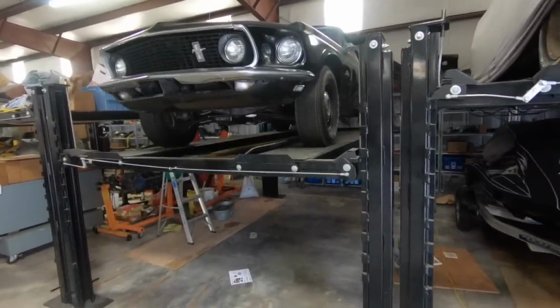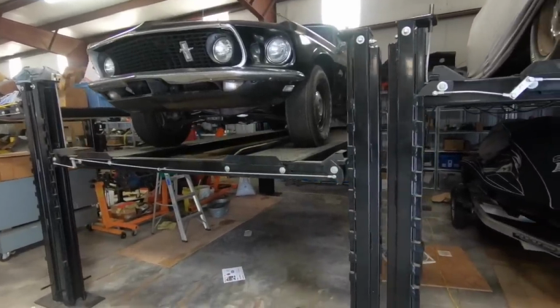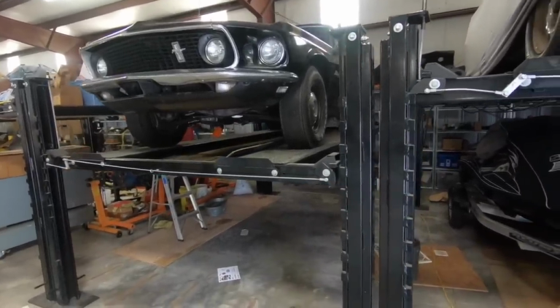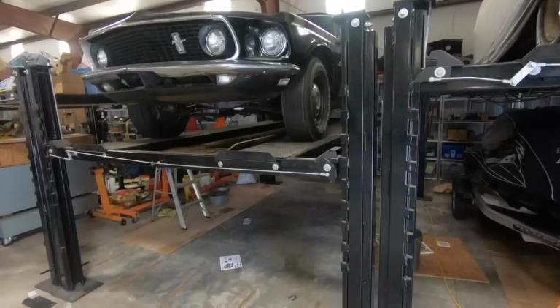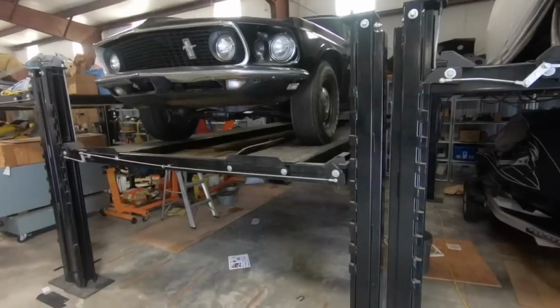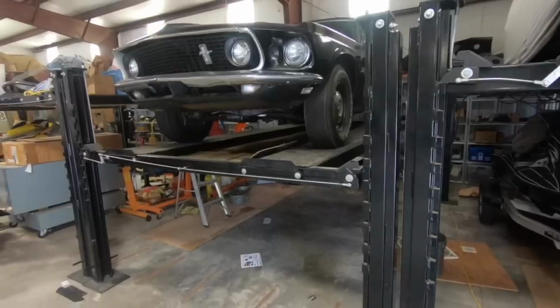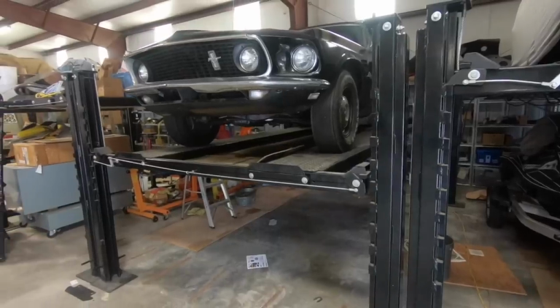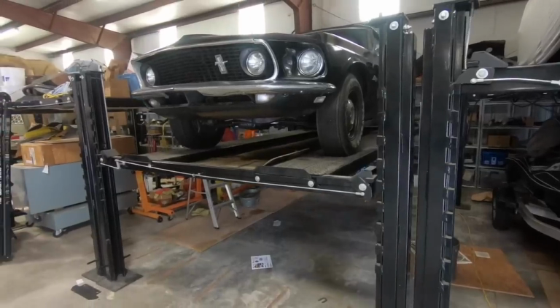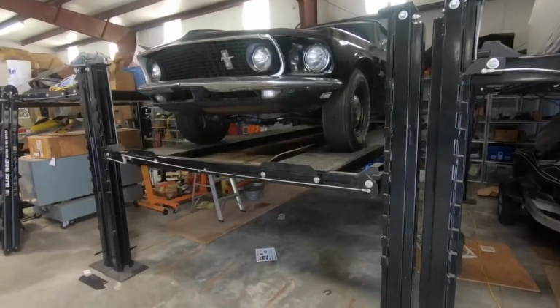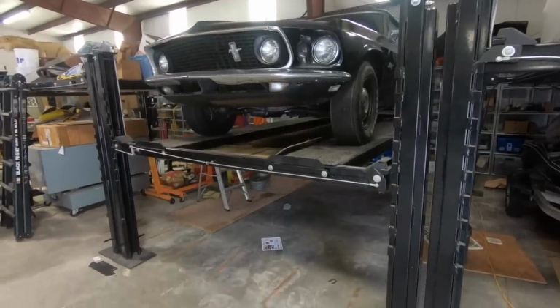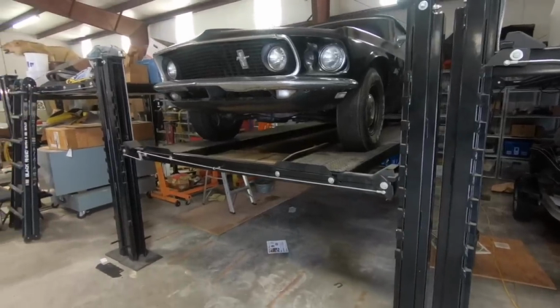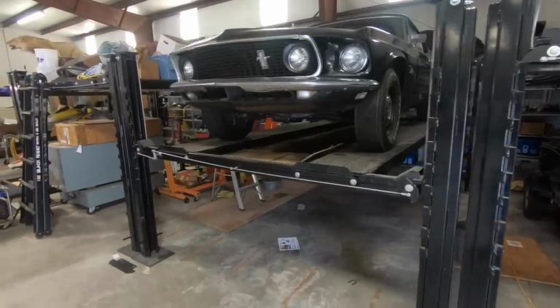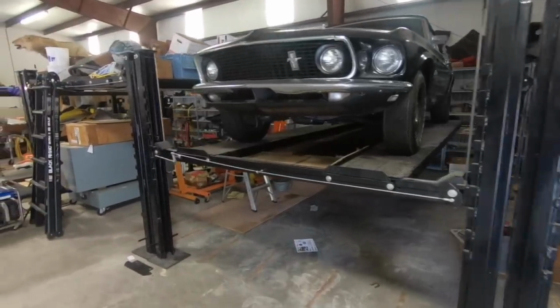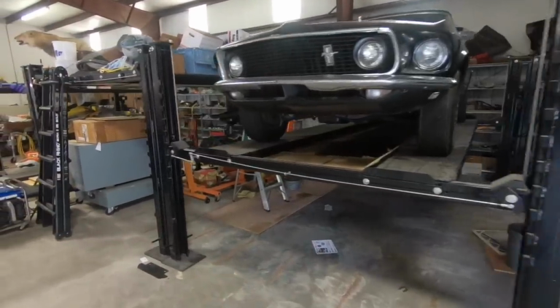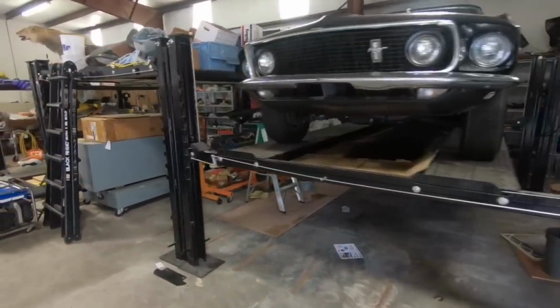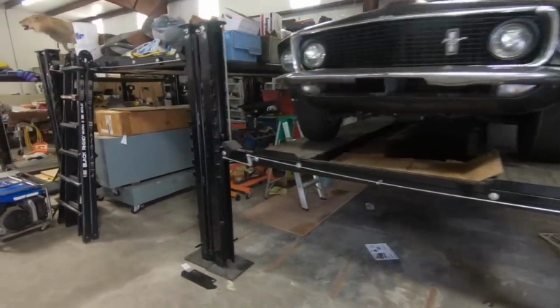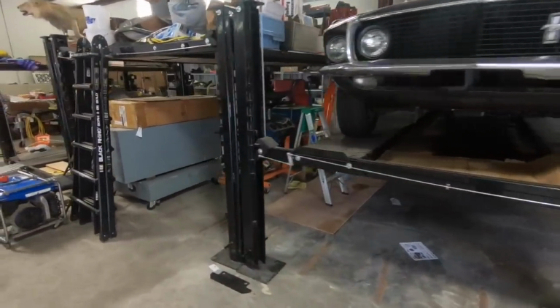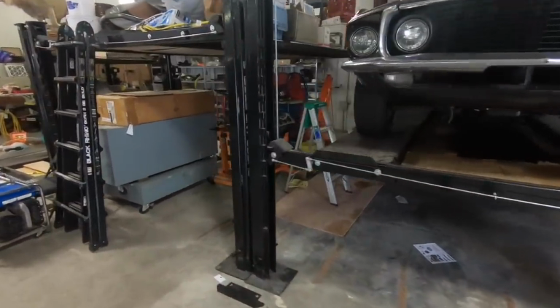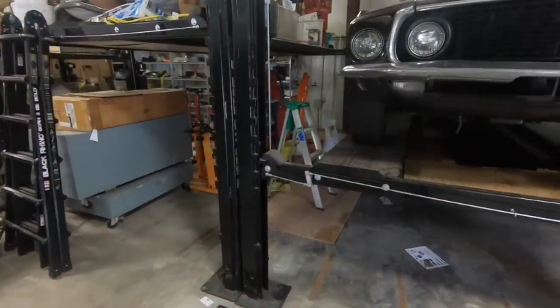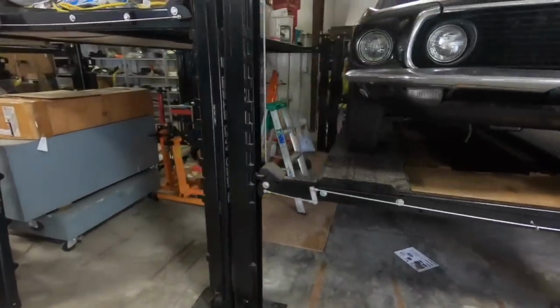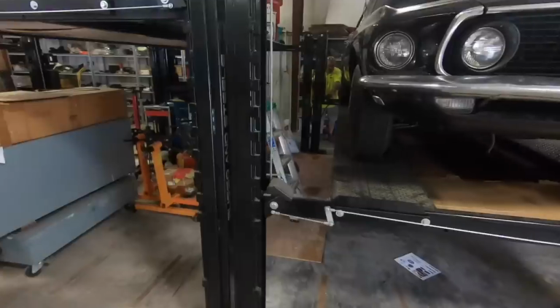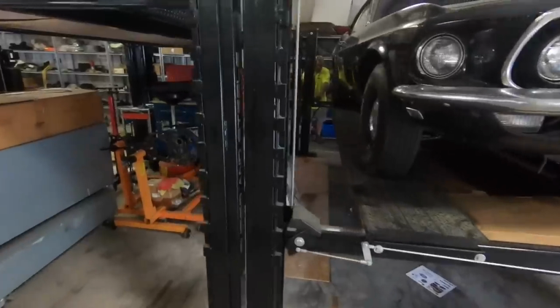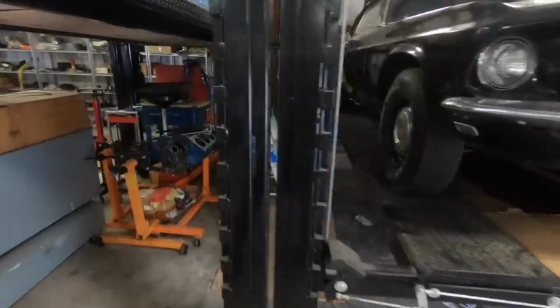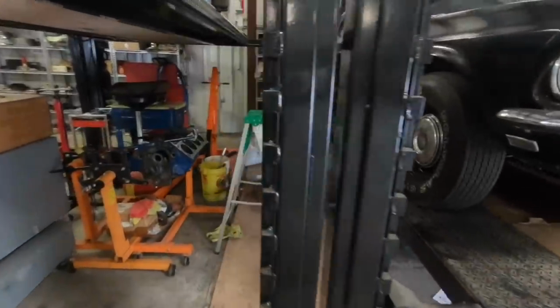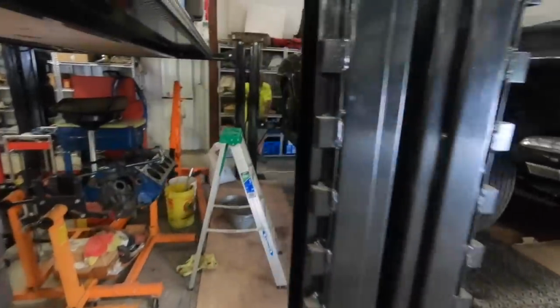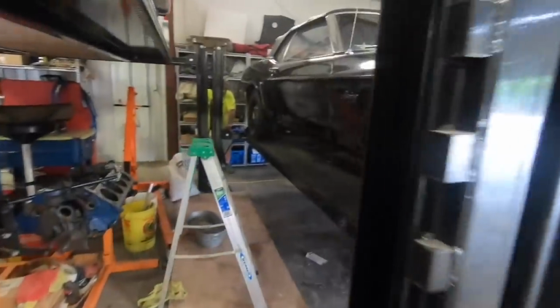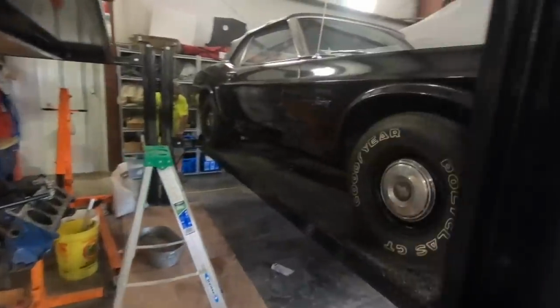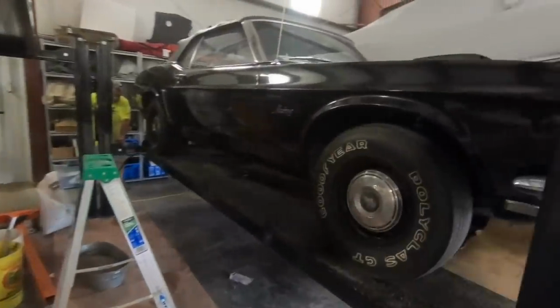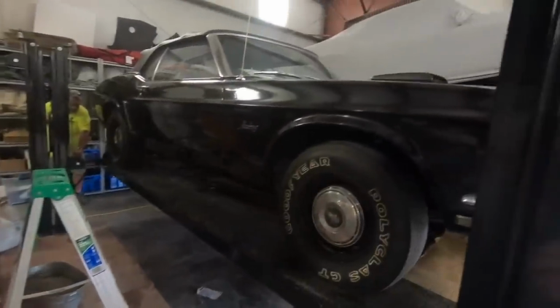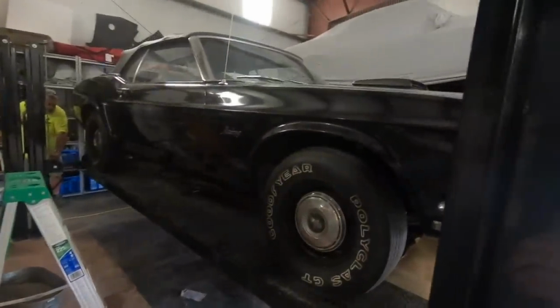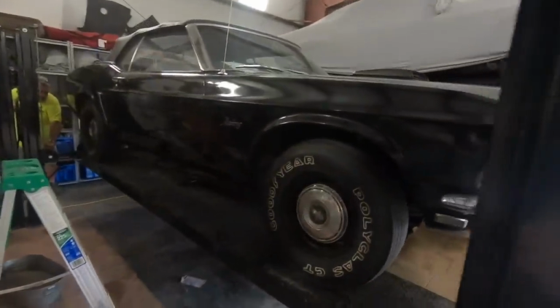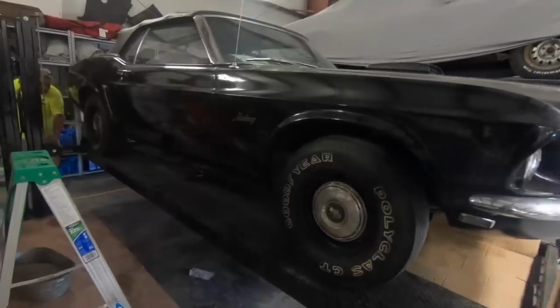The guy had owned it for 20-something years, had been in this hangar that long. It wasn't running at the time — it's running now. In the paperwork, he had bought it from Peter Klute, a legendary motor car guy.